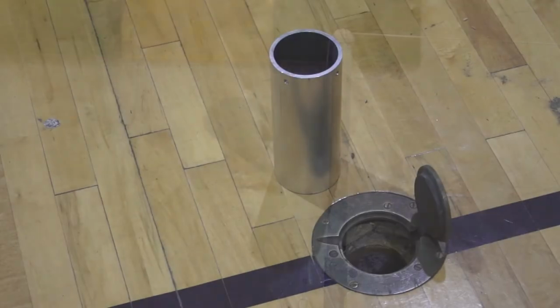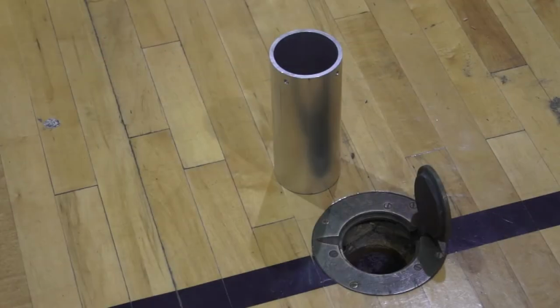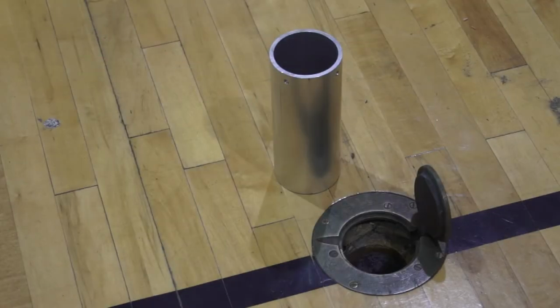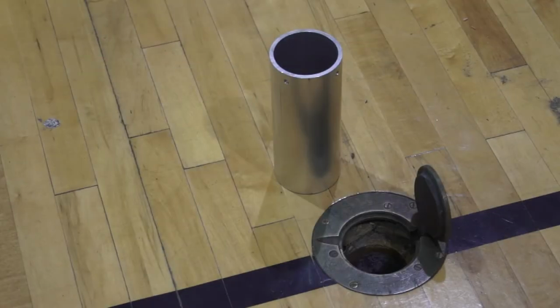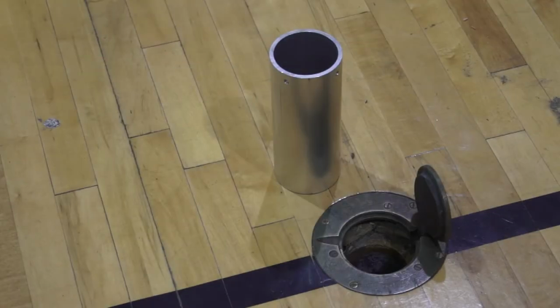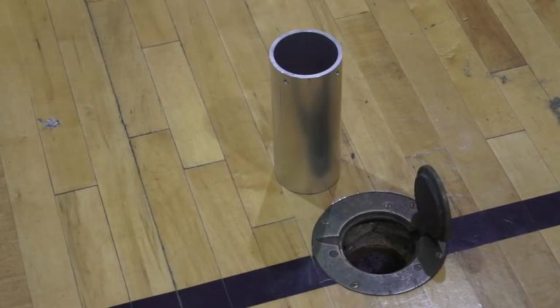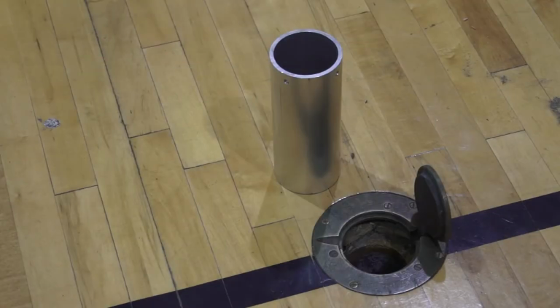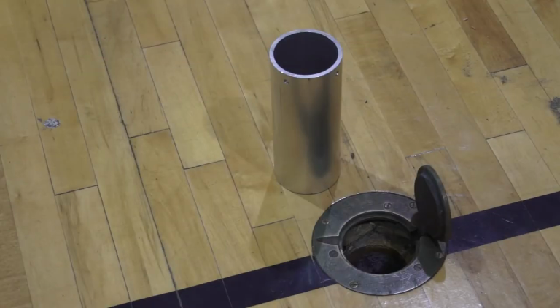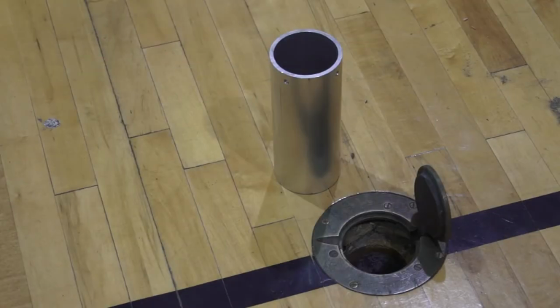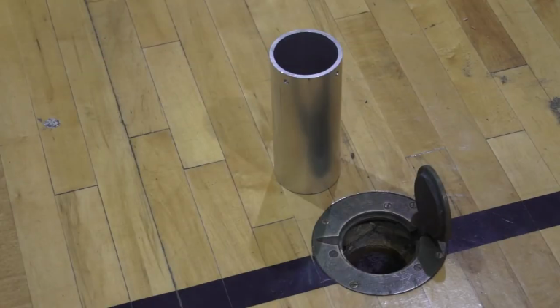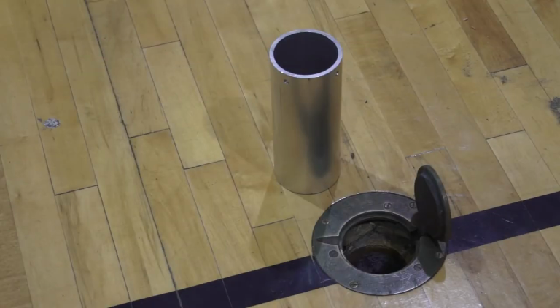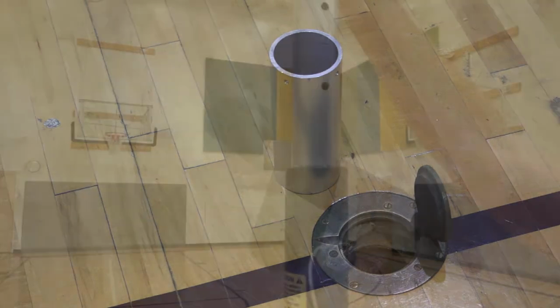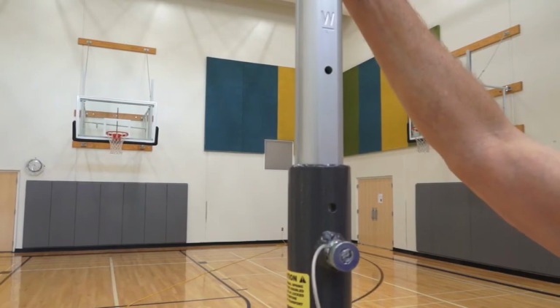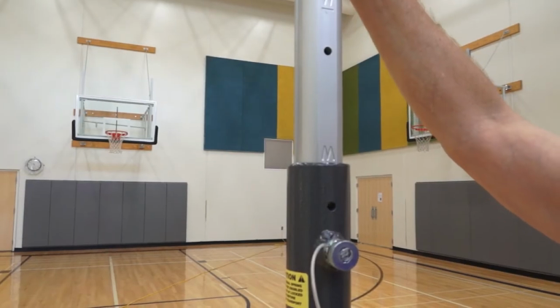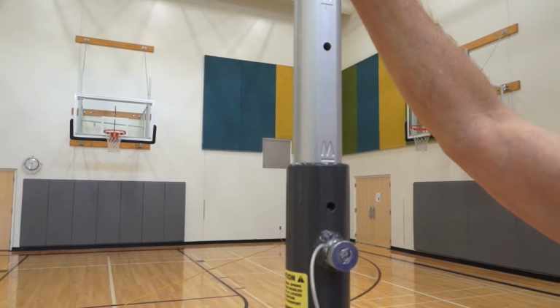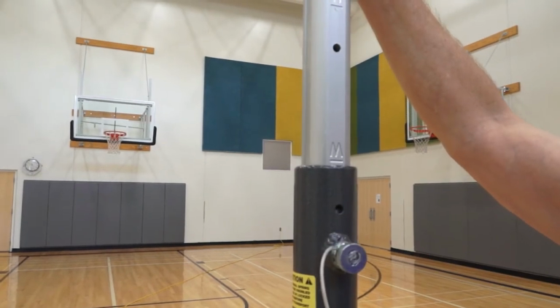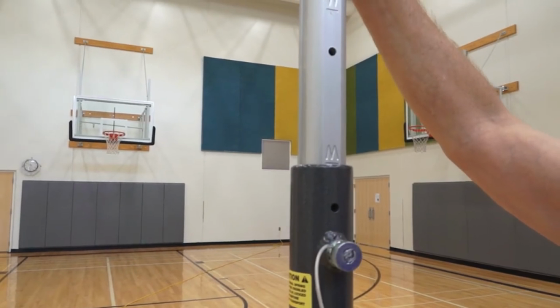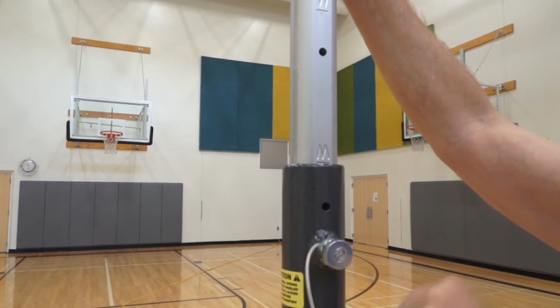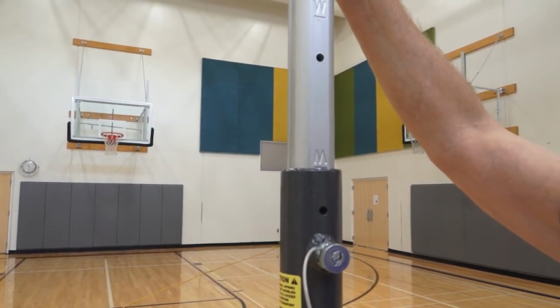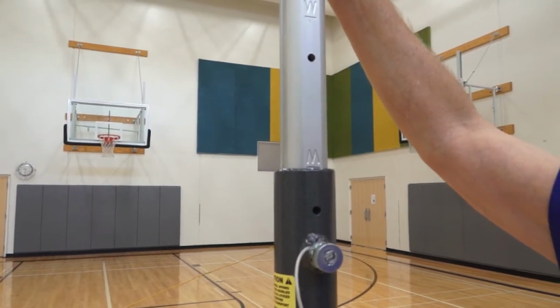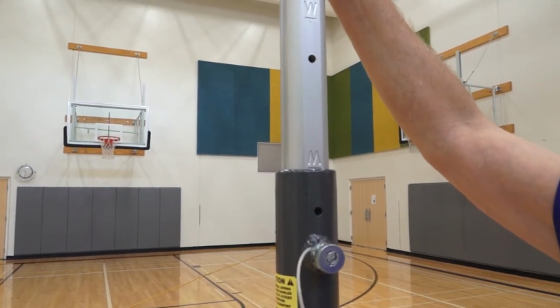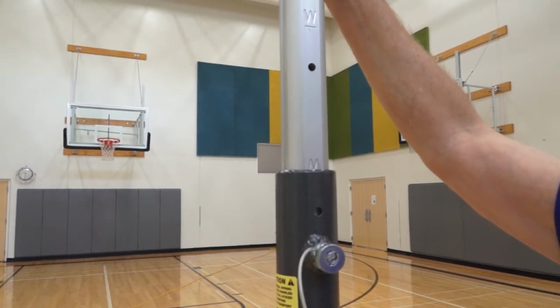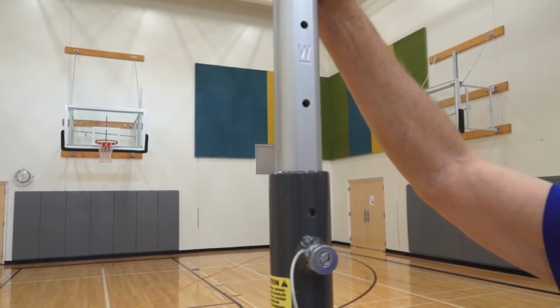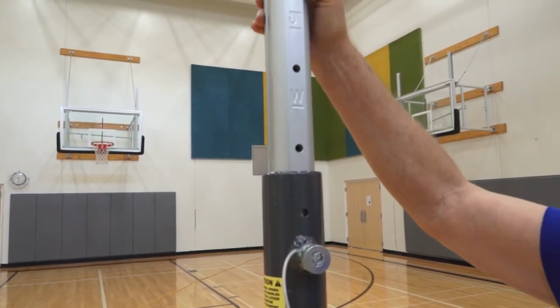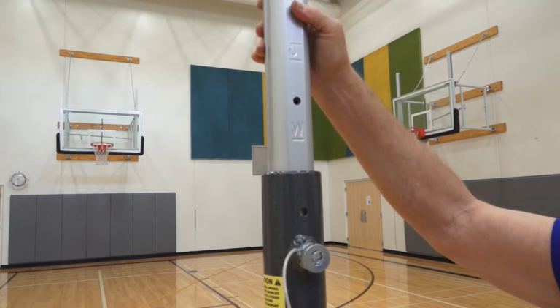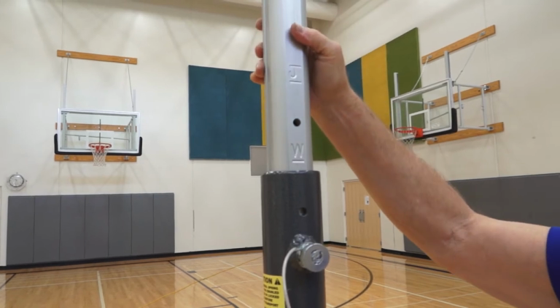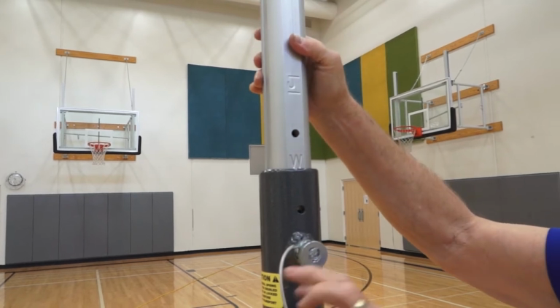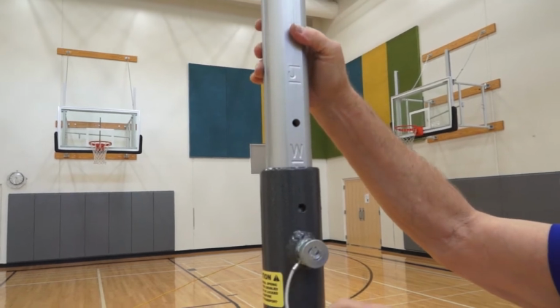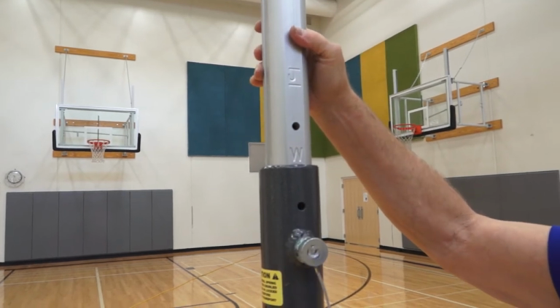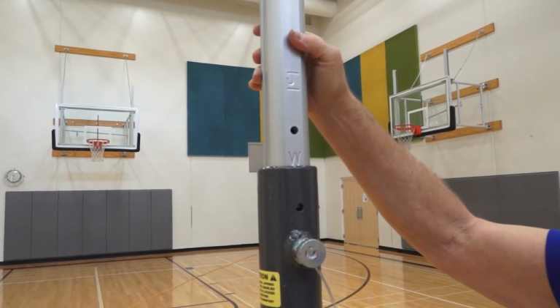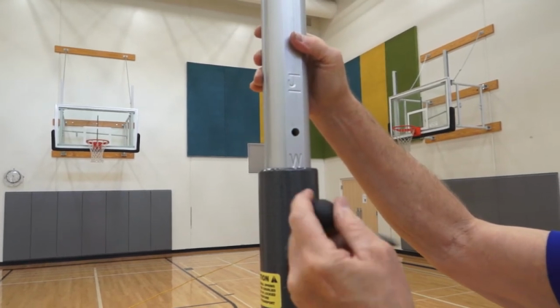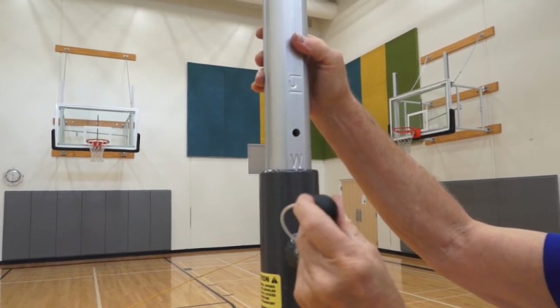It fits in 3-inch and larger sockets with Bison's free socket adapter. The net height easily adjusts from 72 inches to 98 inches, with clear markers for men's, women's, and junior standard heights.